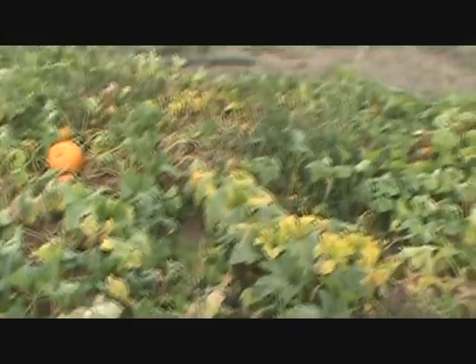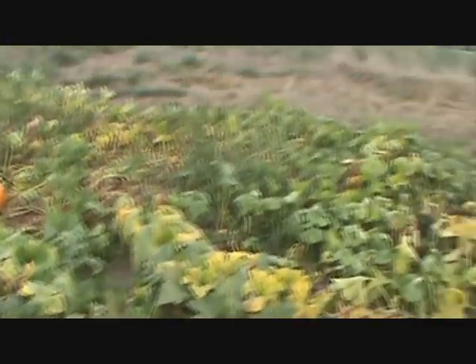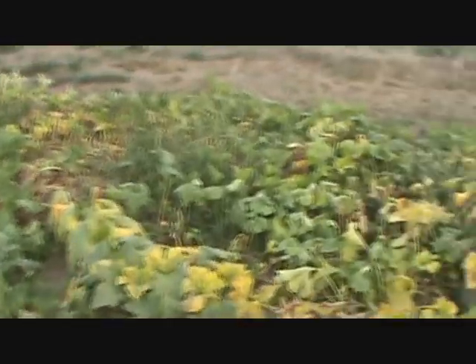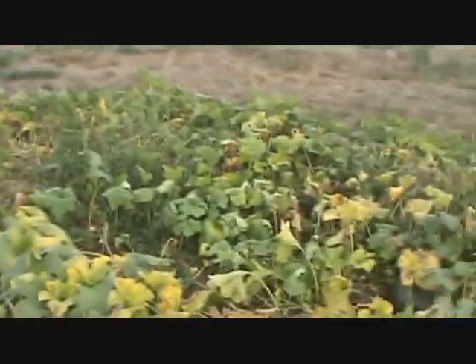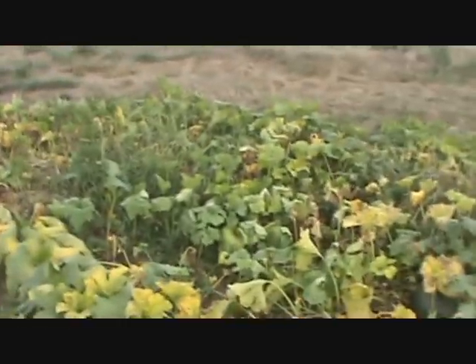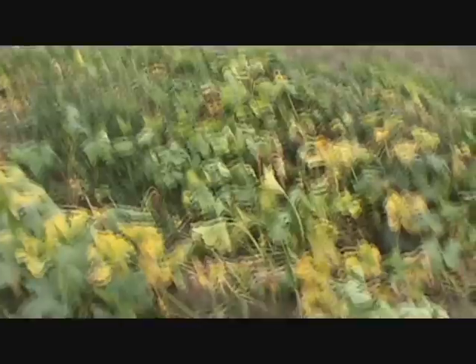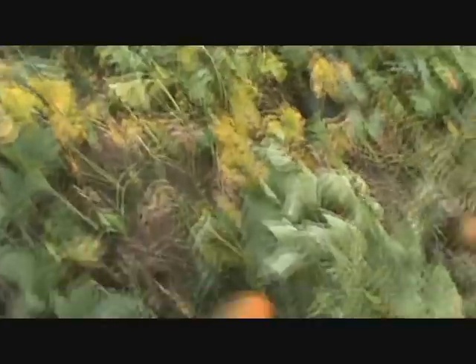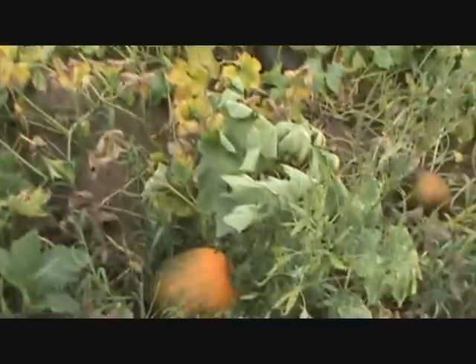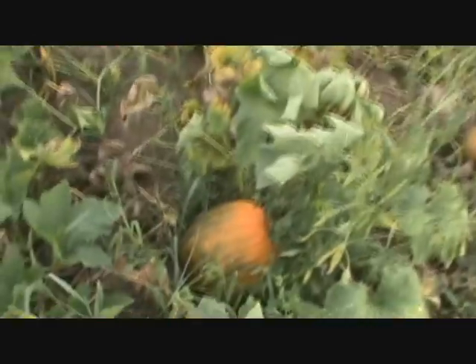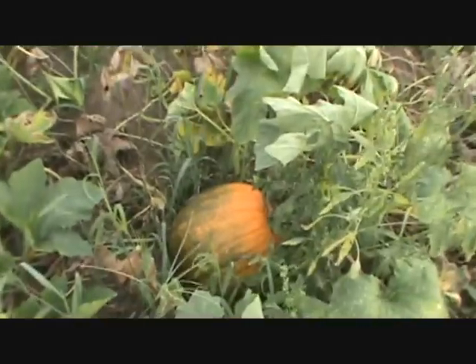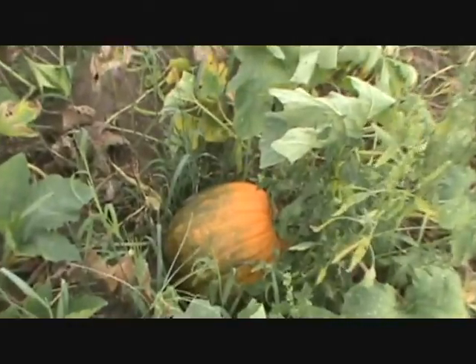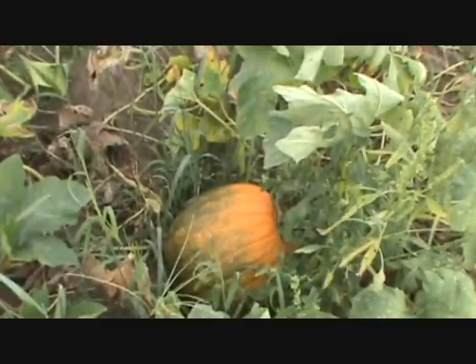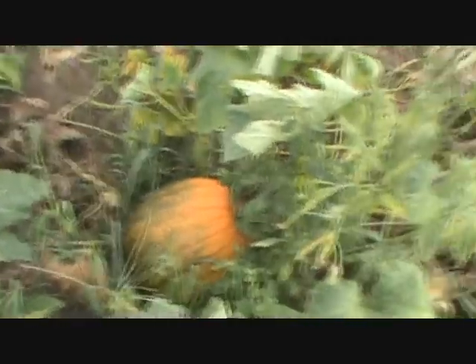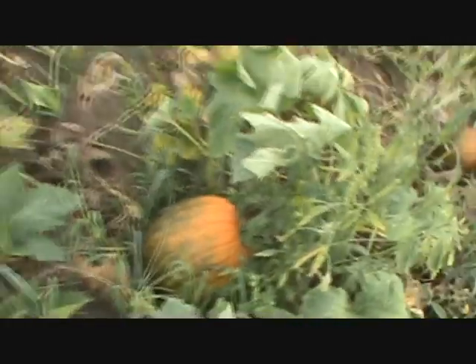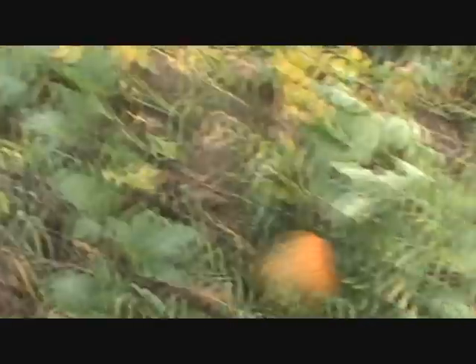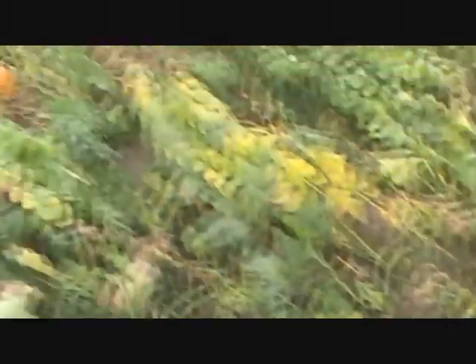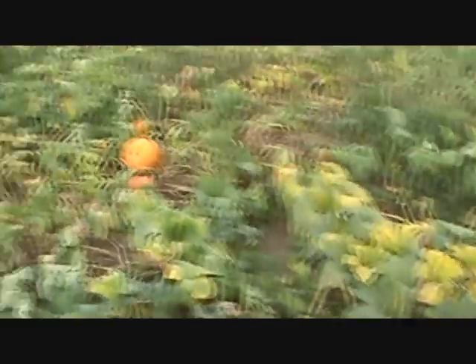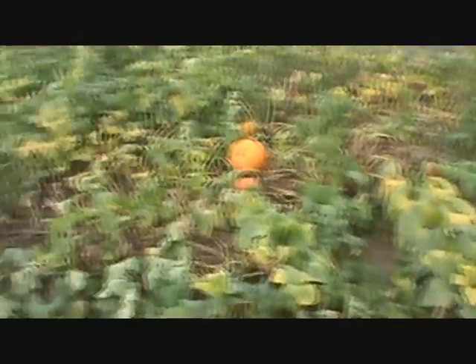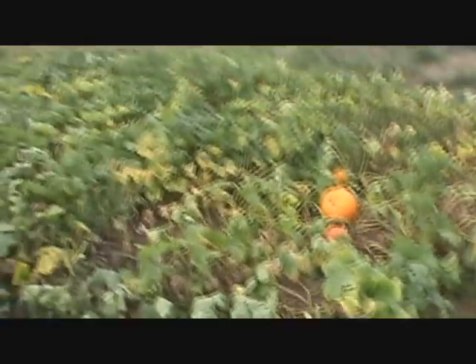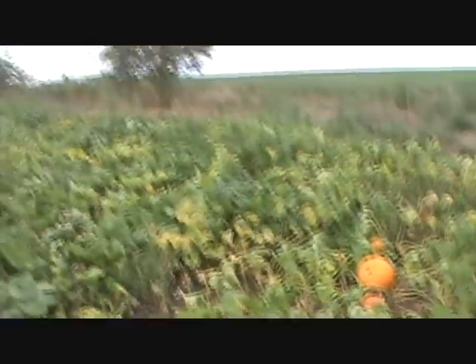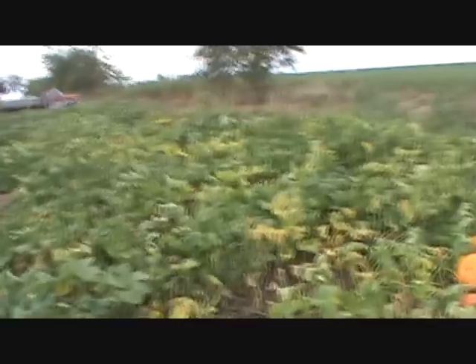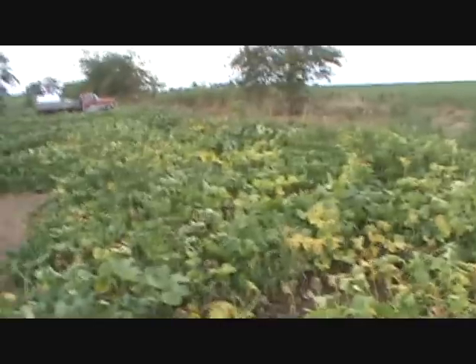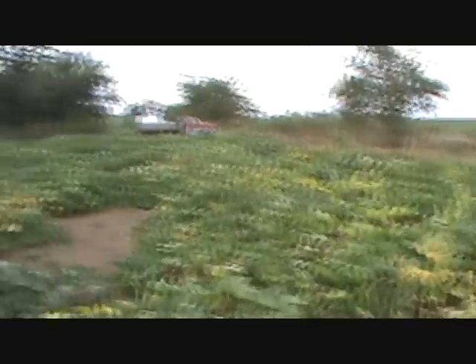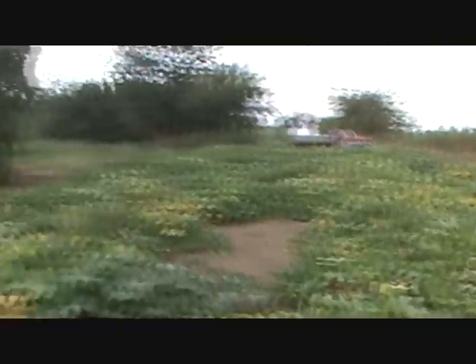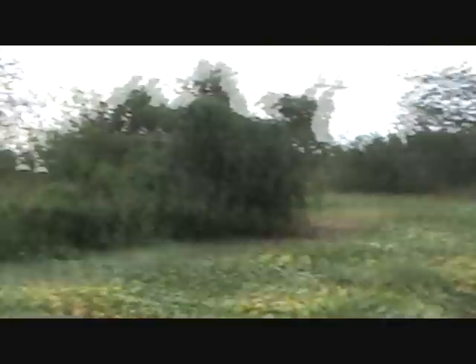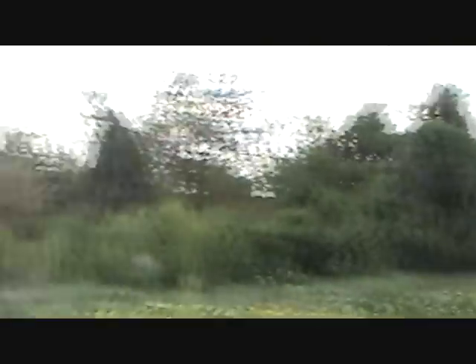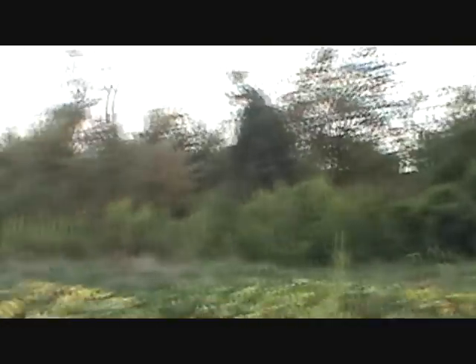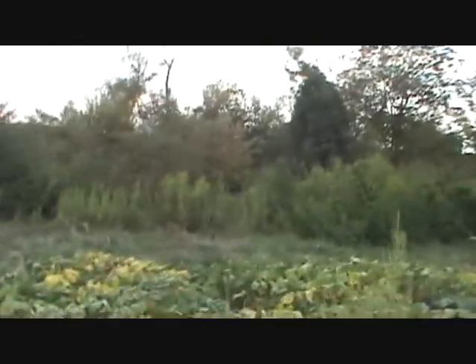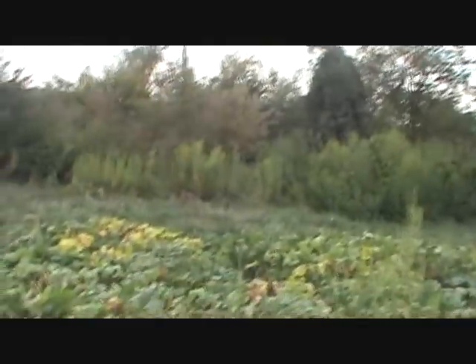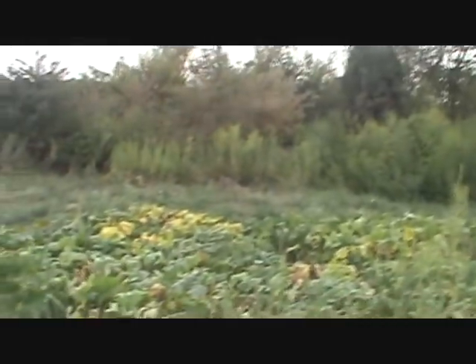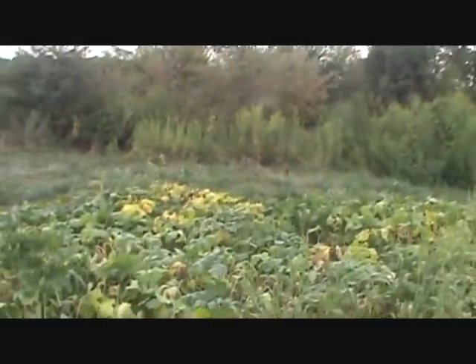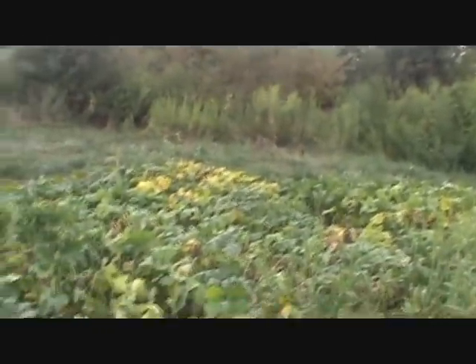There's a pretty nice sized one turning orange. There are some pretty good sized ones out here, but not too many.